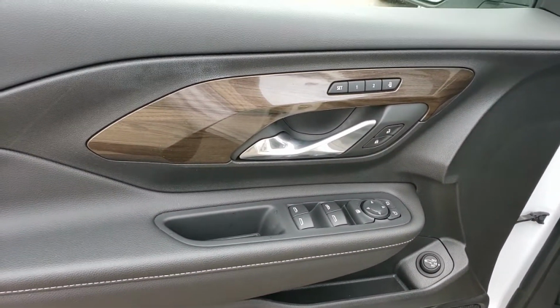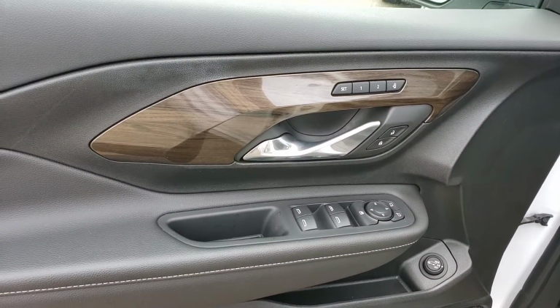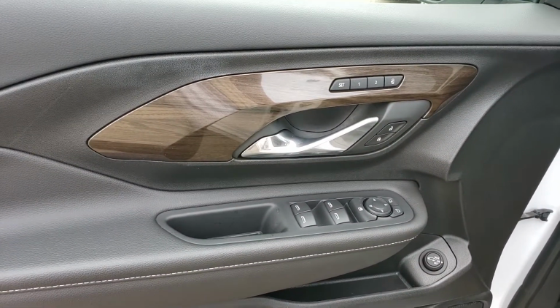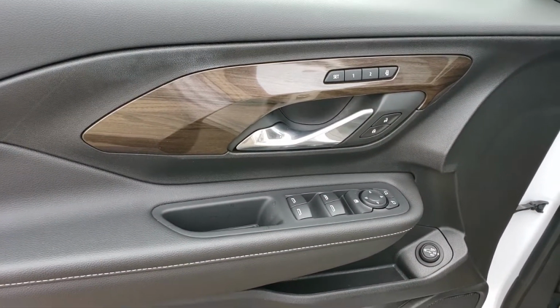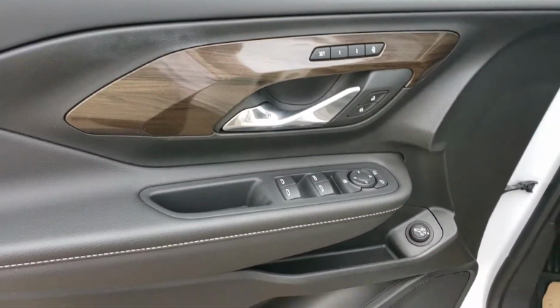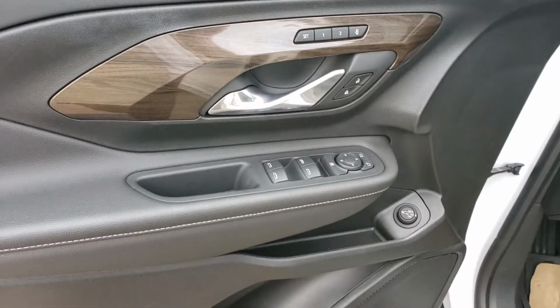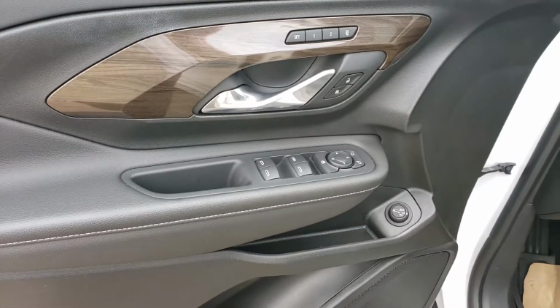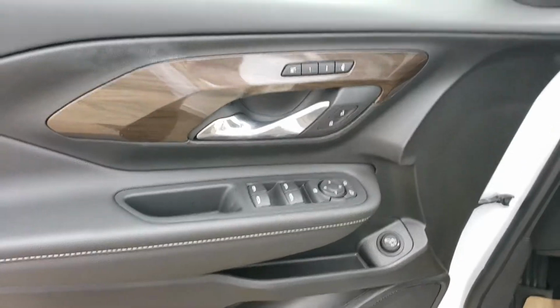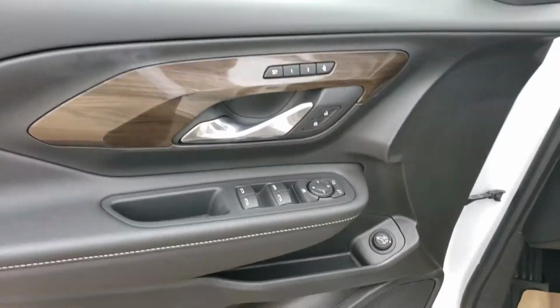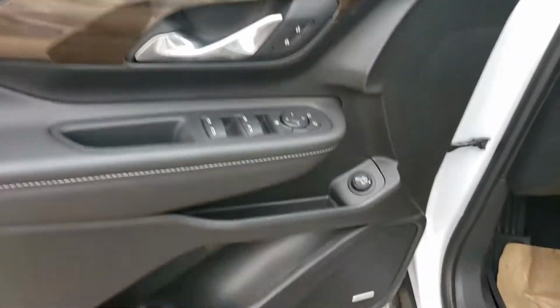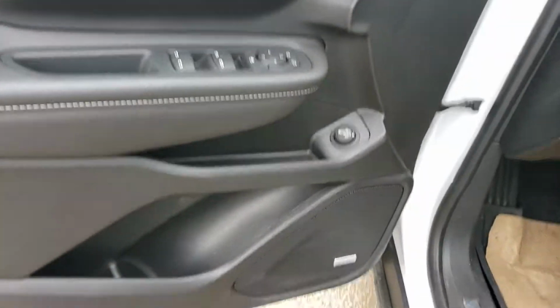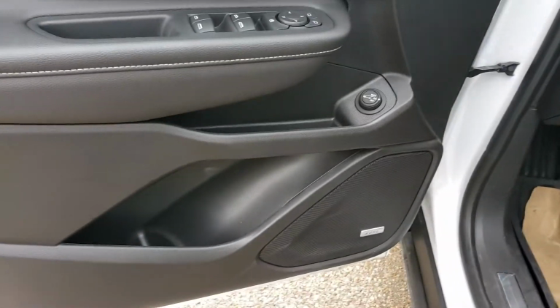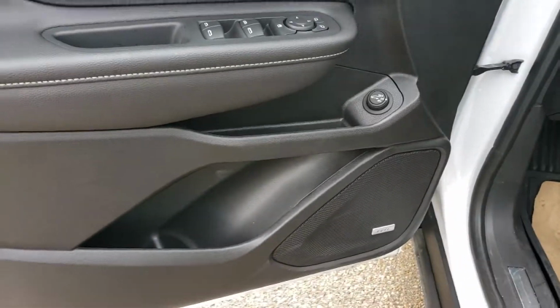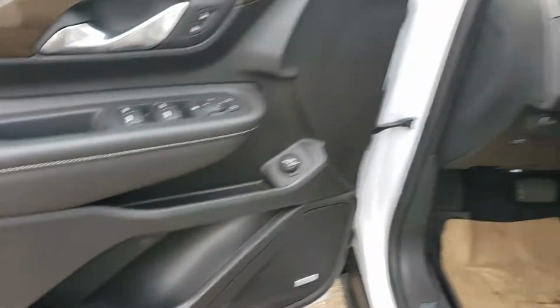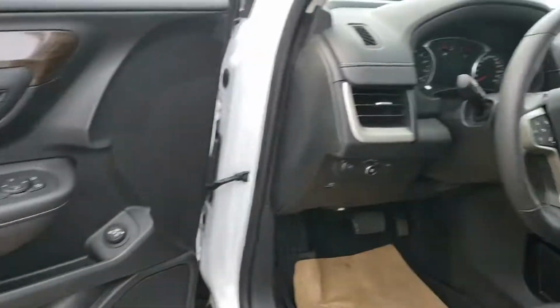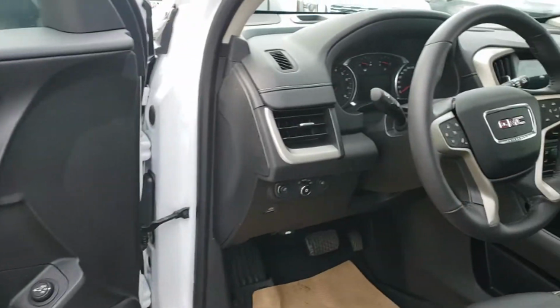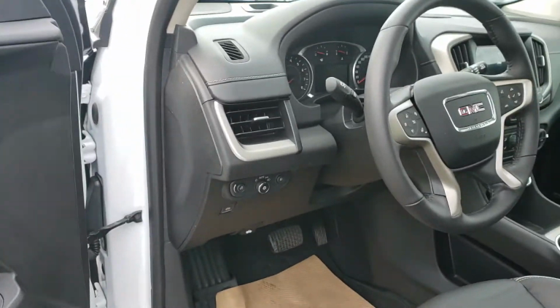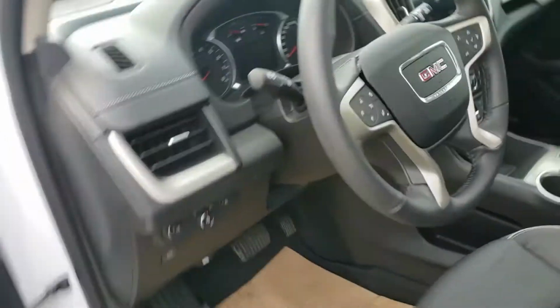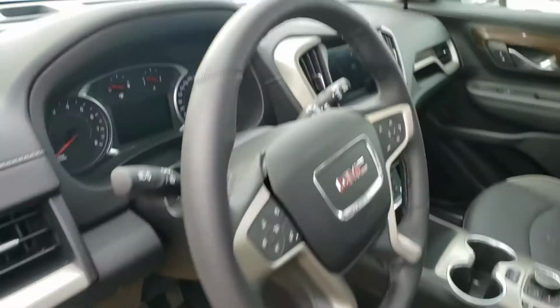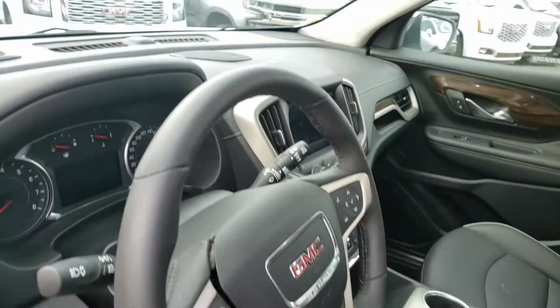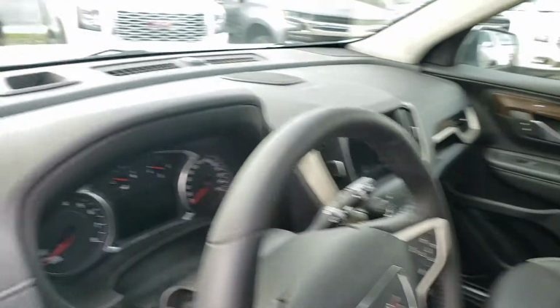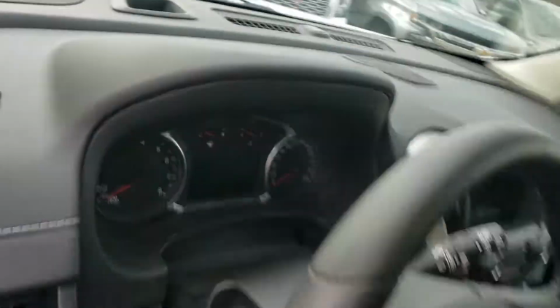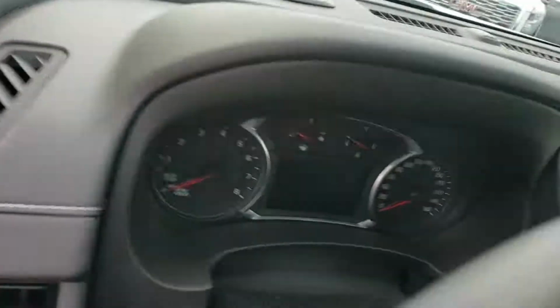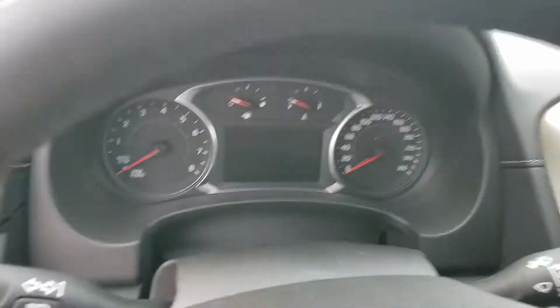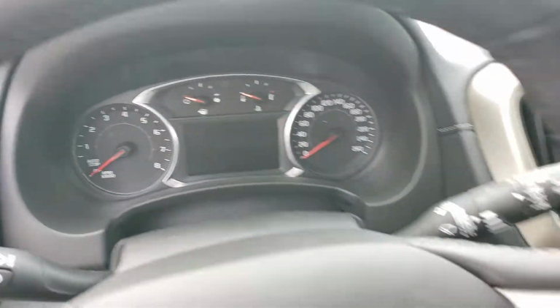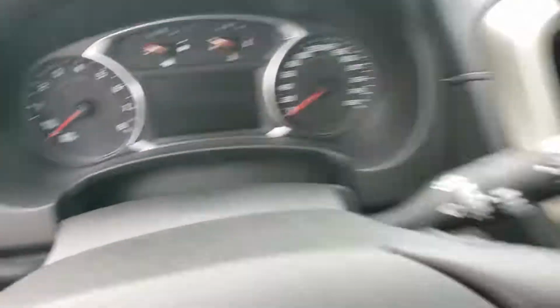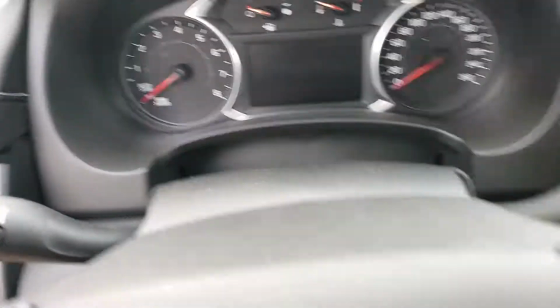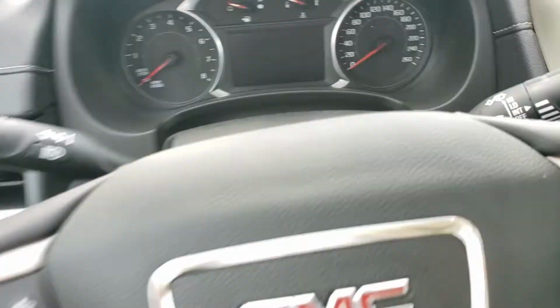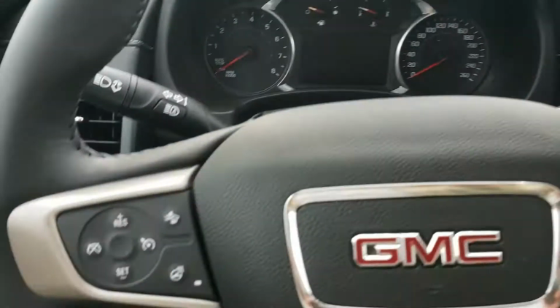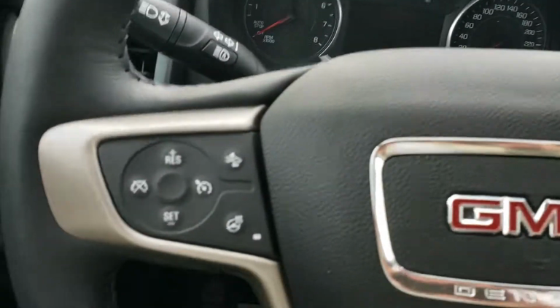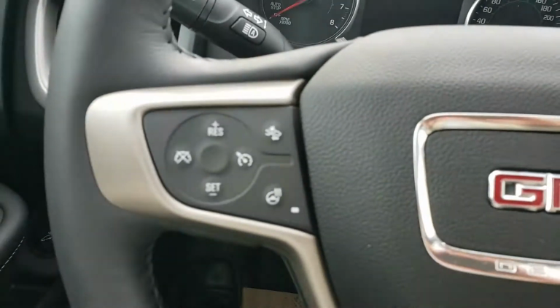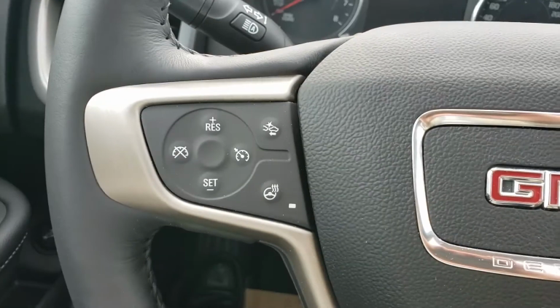Memory seats of course, automatic liftgate, Bose stereo sound system, automatic lights, heated steering wheel, and heated seats as well.